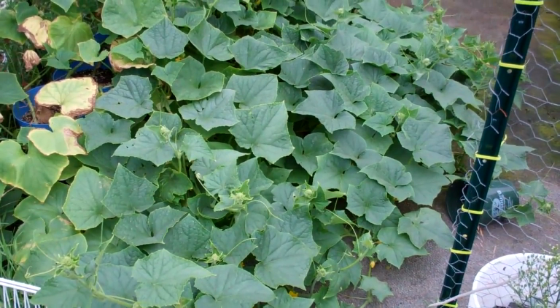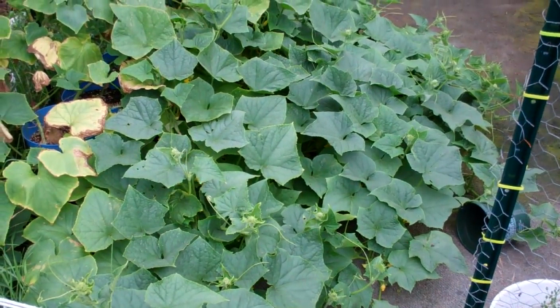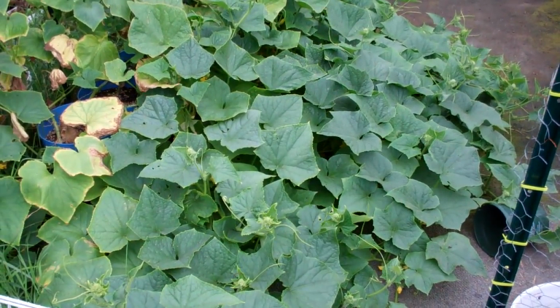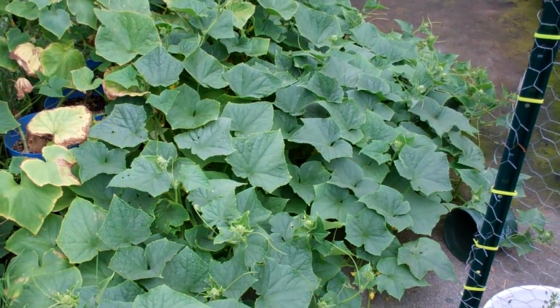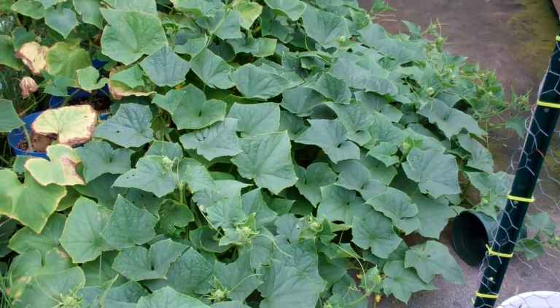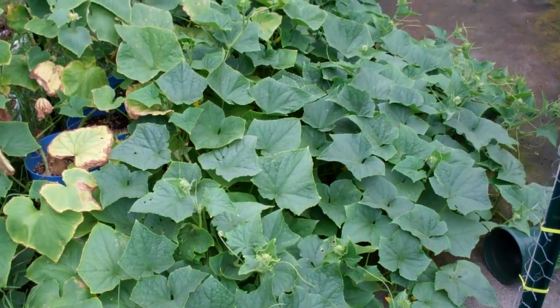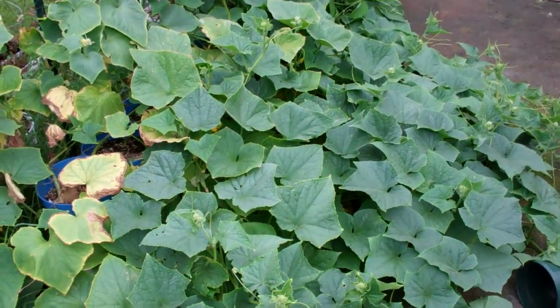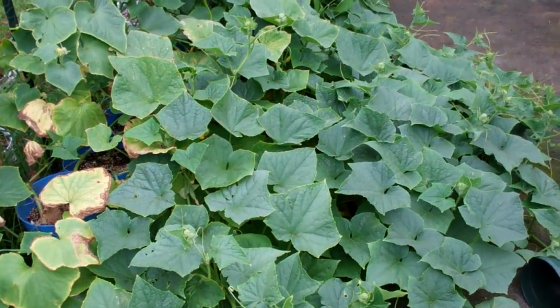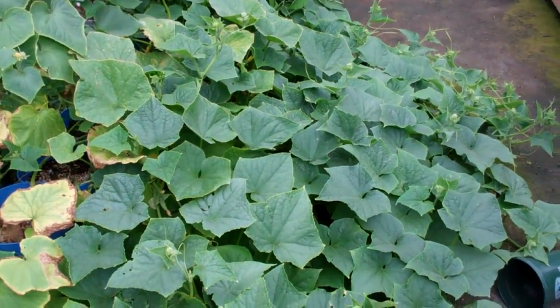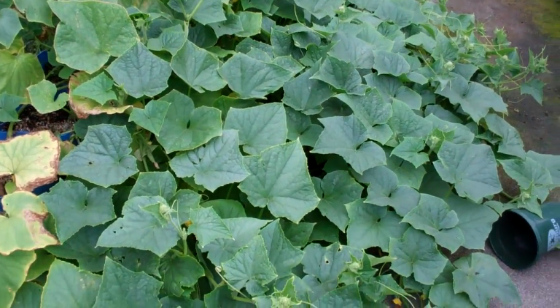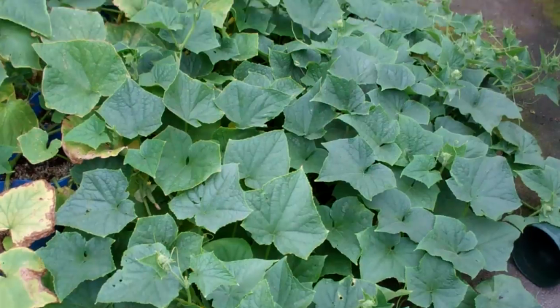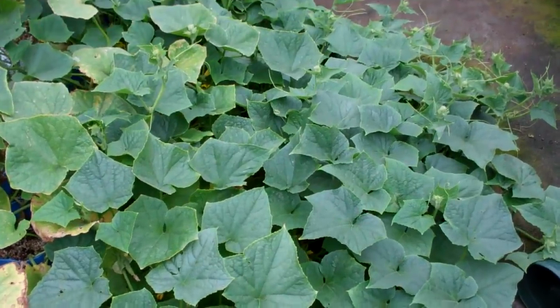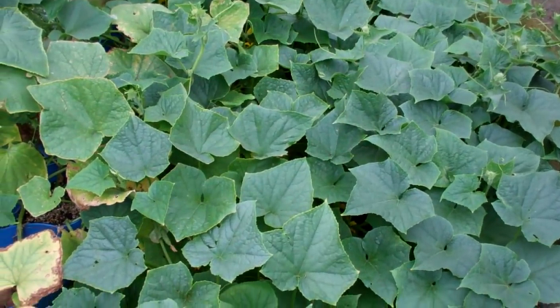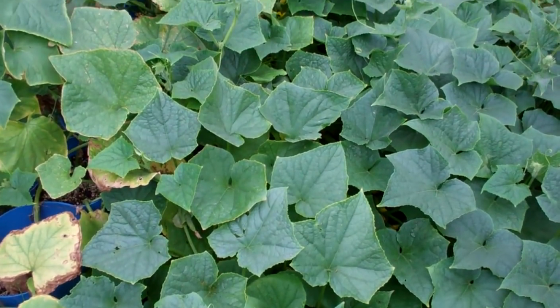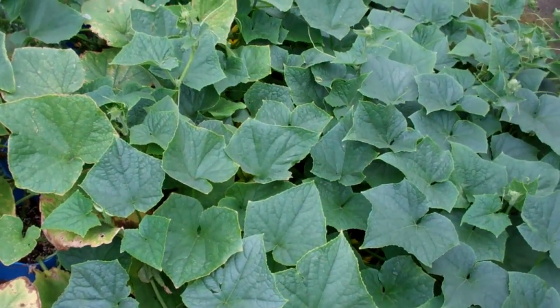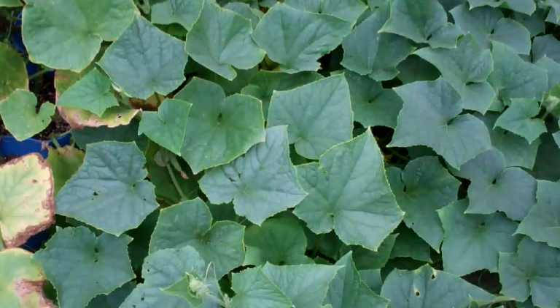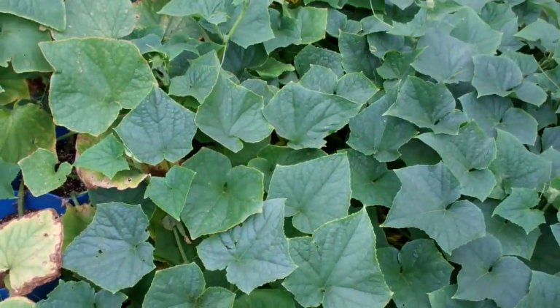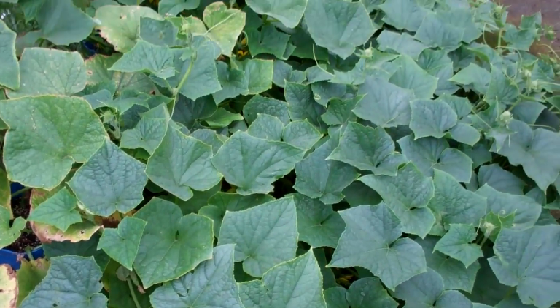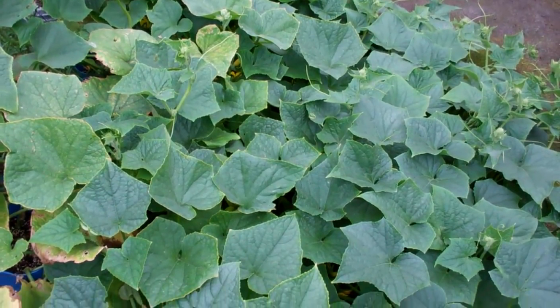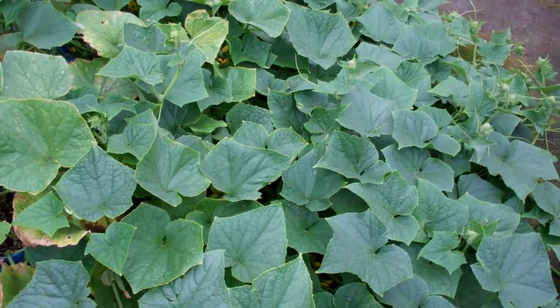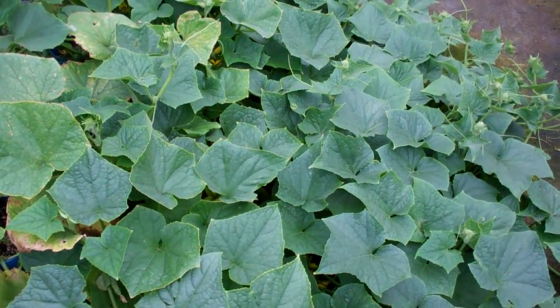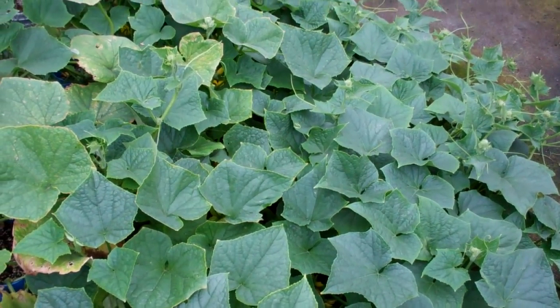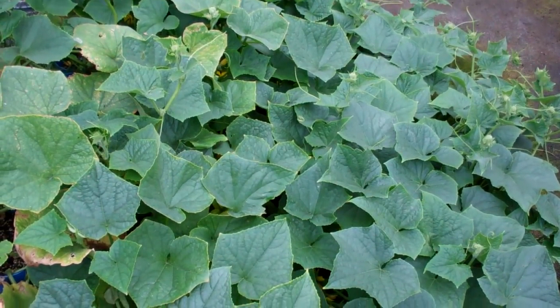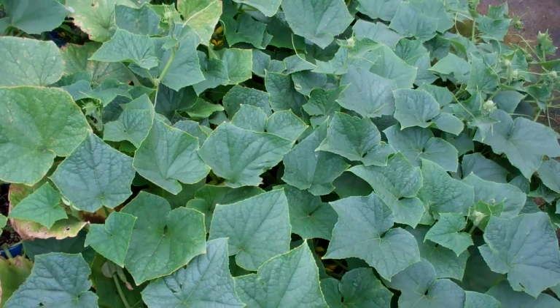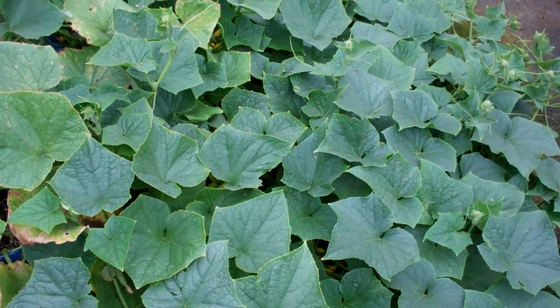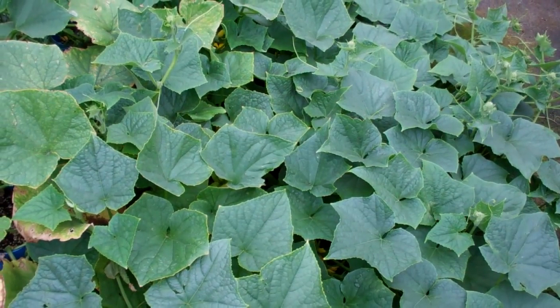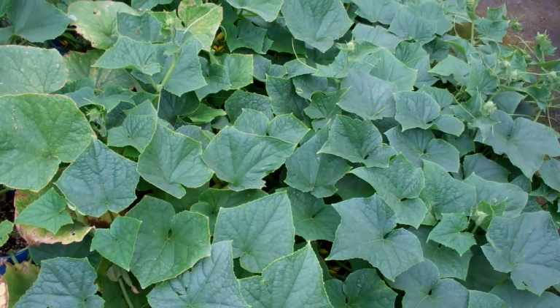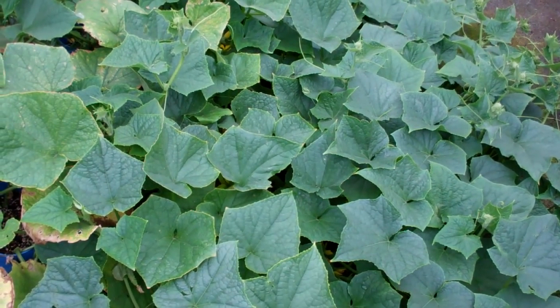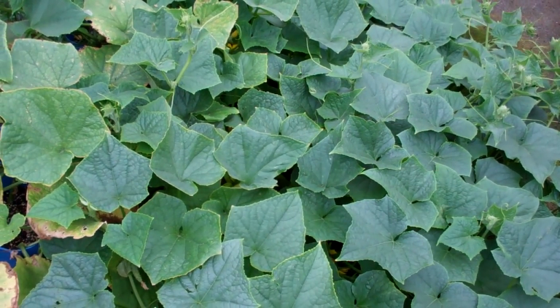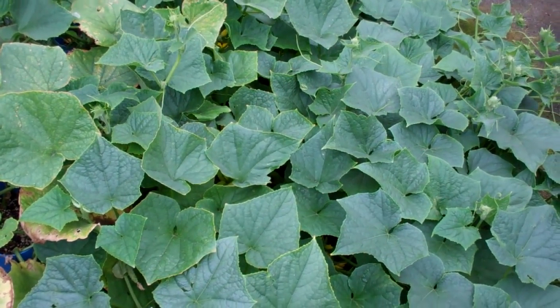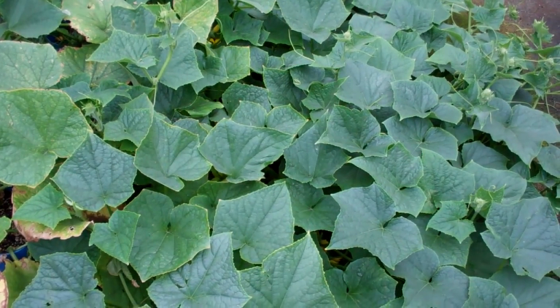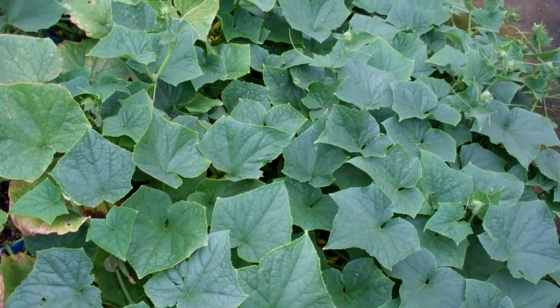Here's the rain gutter grow system update. It's August — August 19th, 20th.